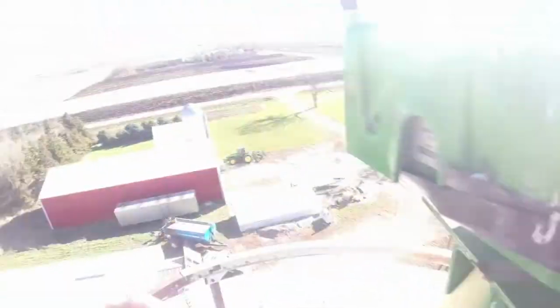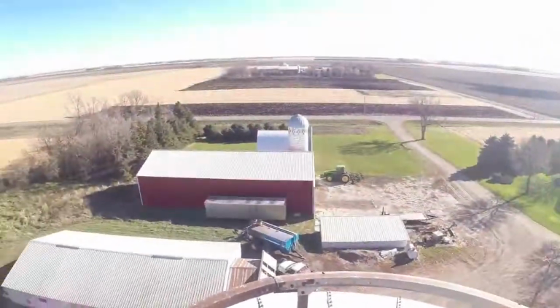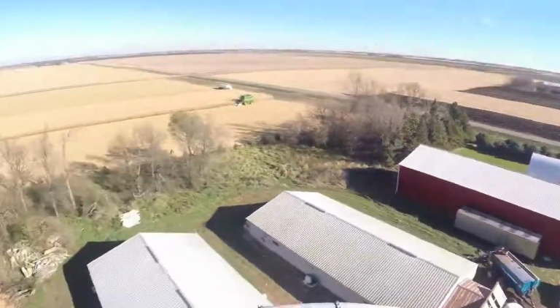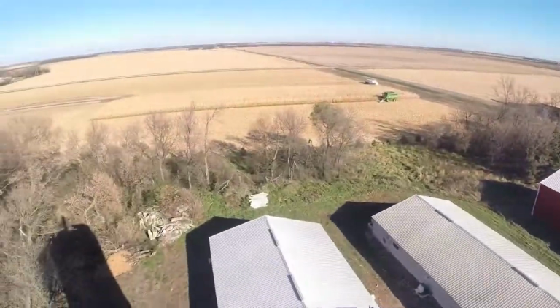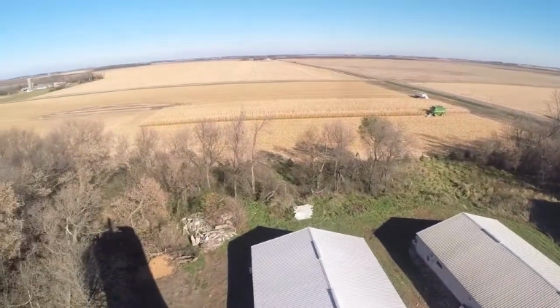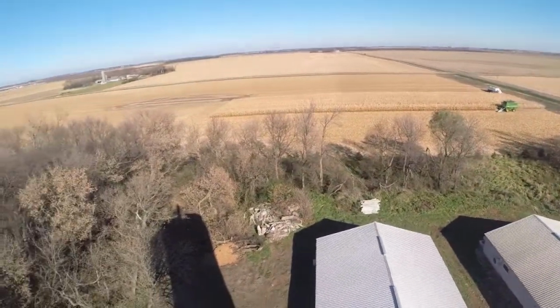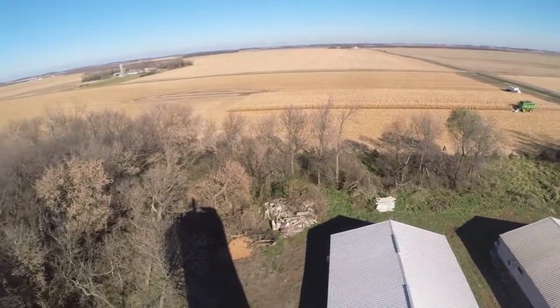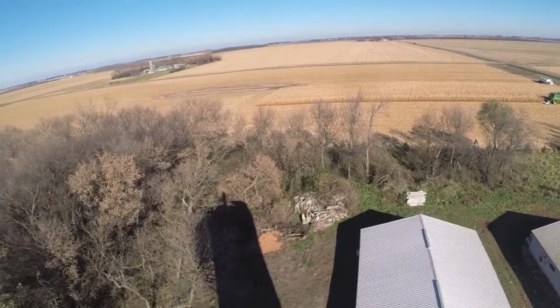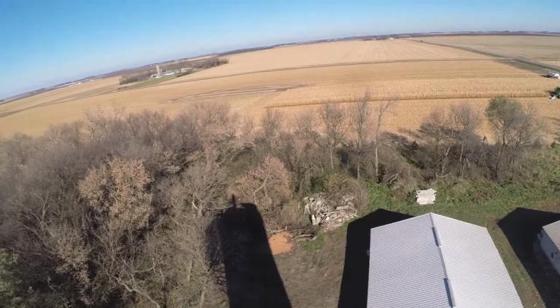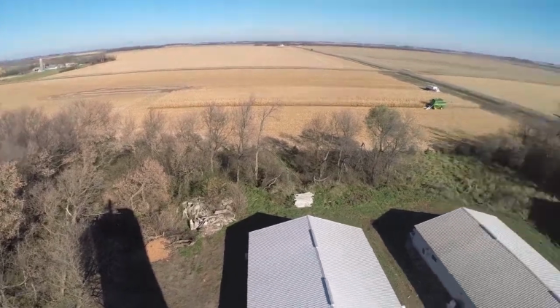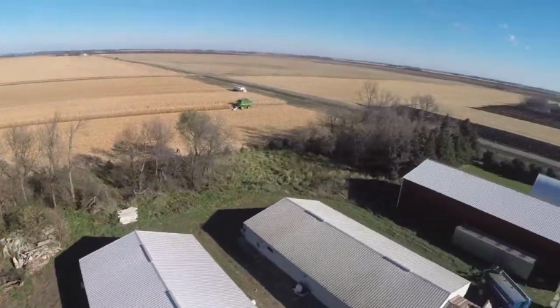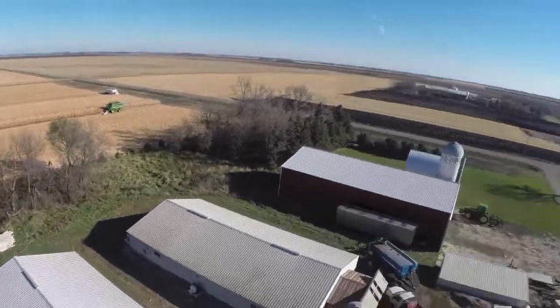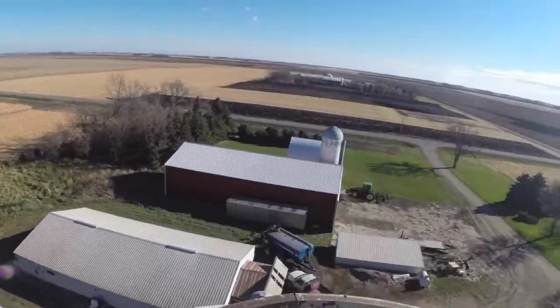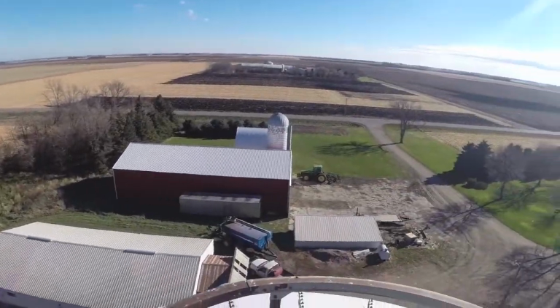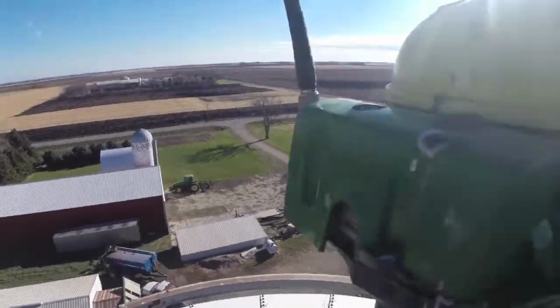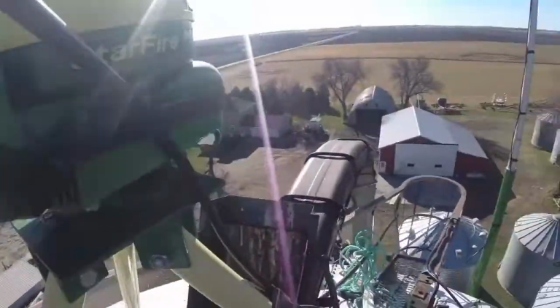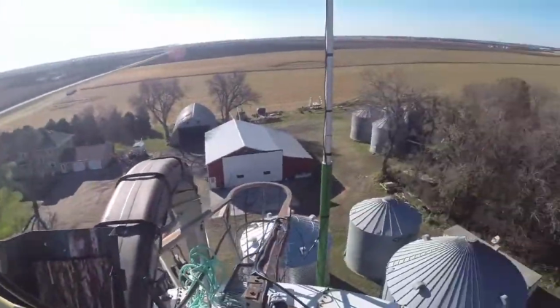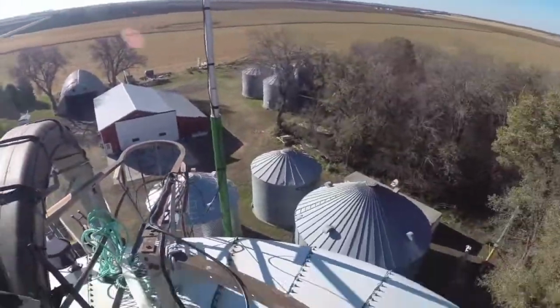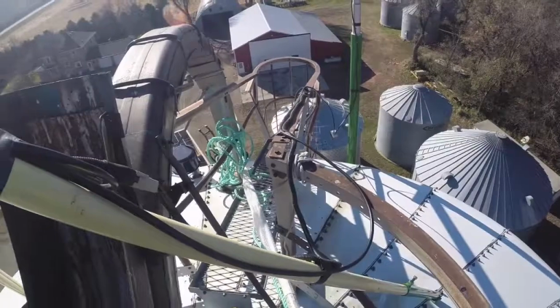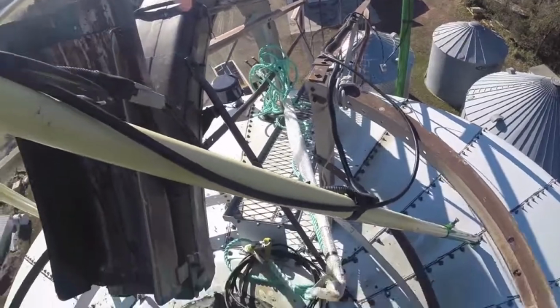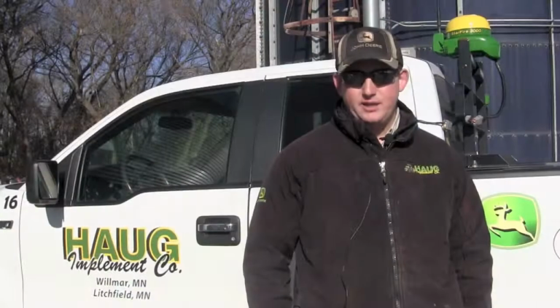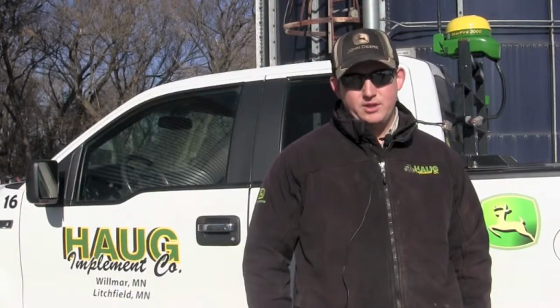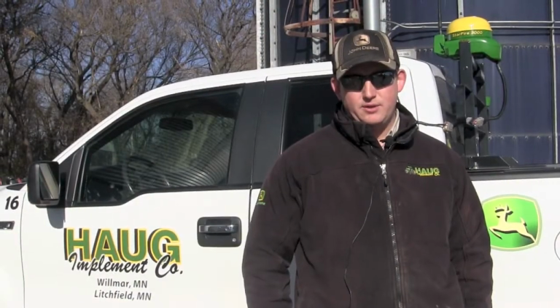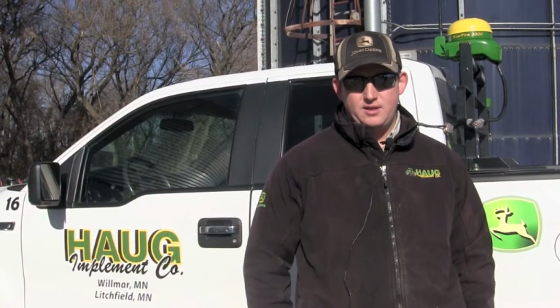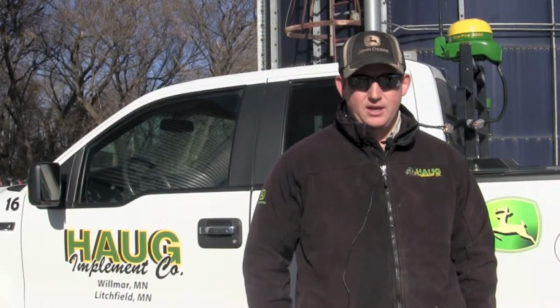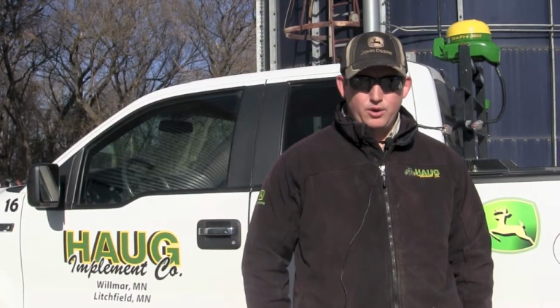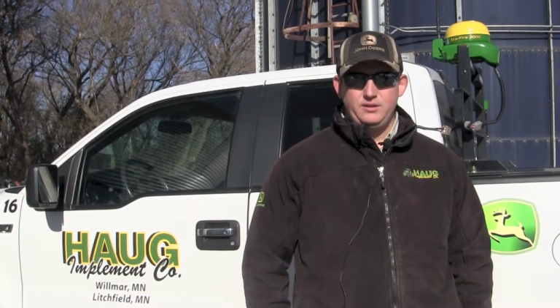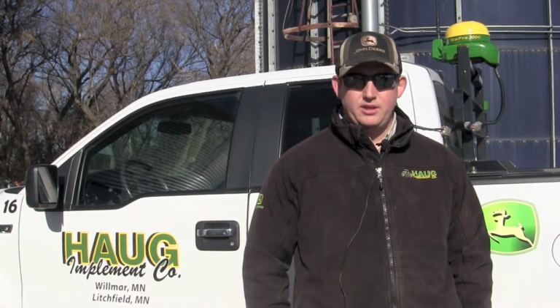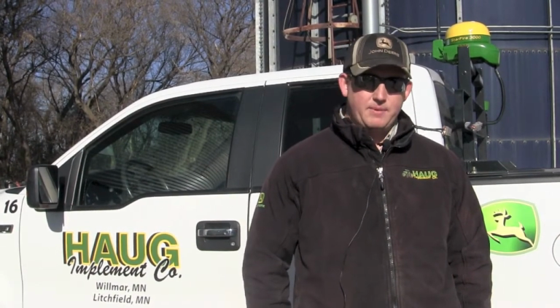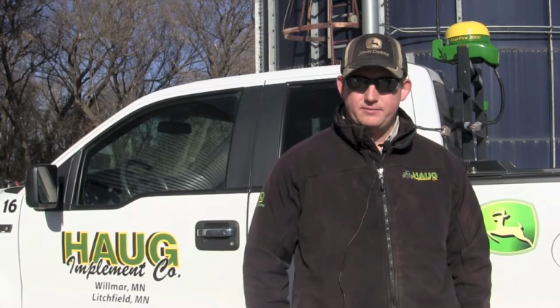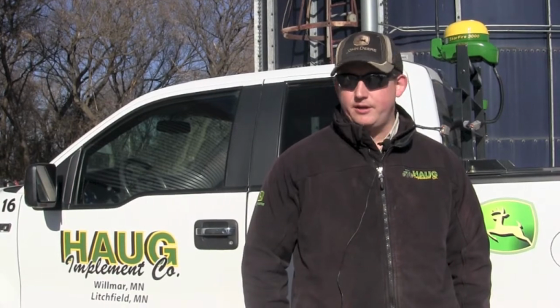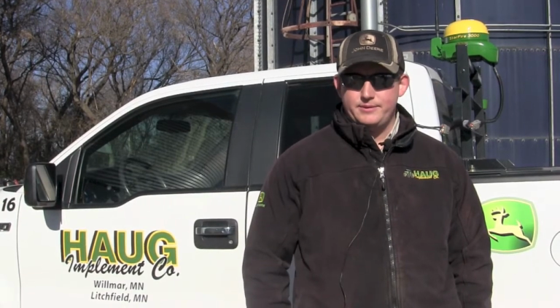We probably make enough on our RTK towers to justify repair and maintenance and everything else, but we're not really in it to make gangbusters money on it. It's more or less a service to the grower so that they'll come buy hard iron from us.